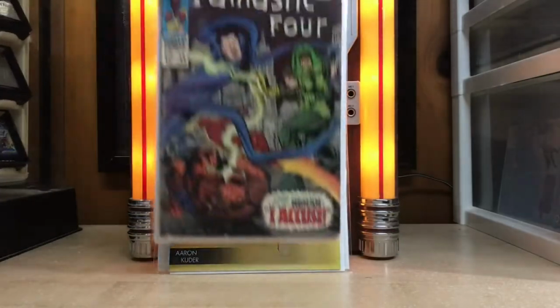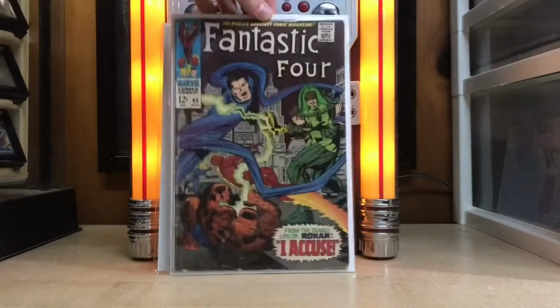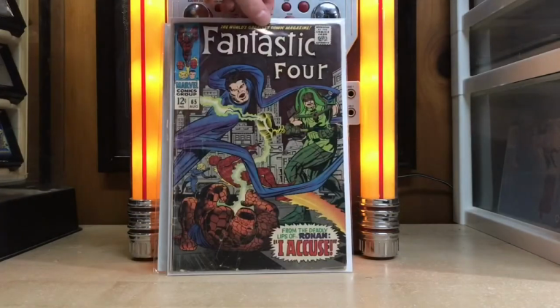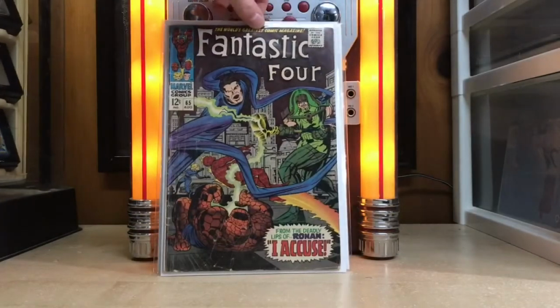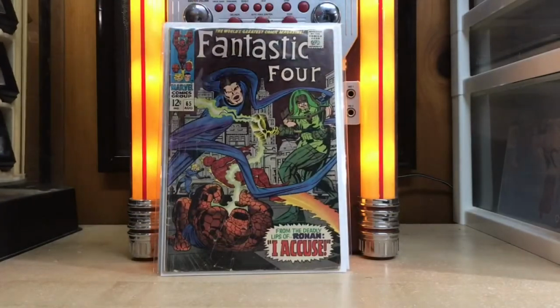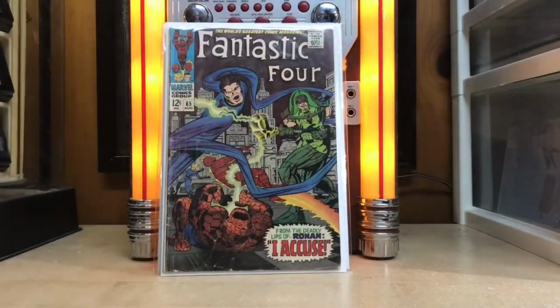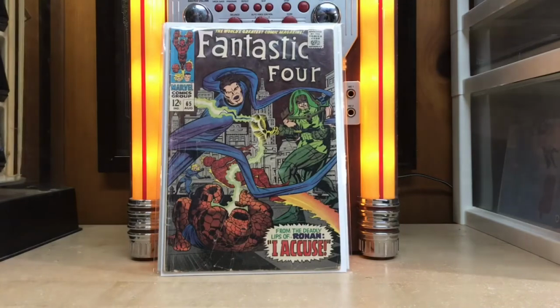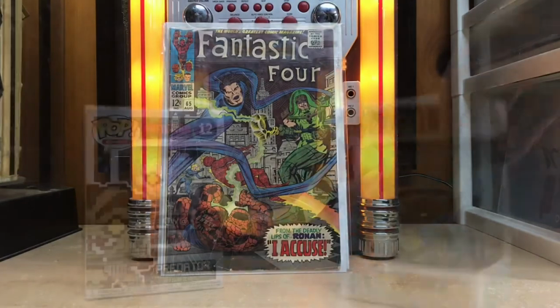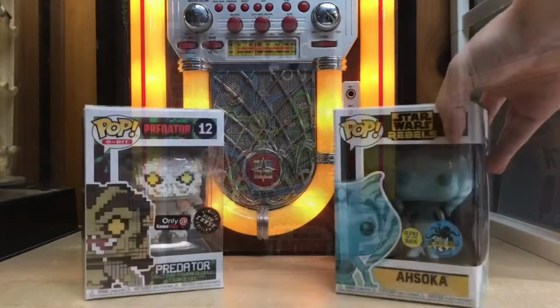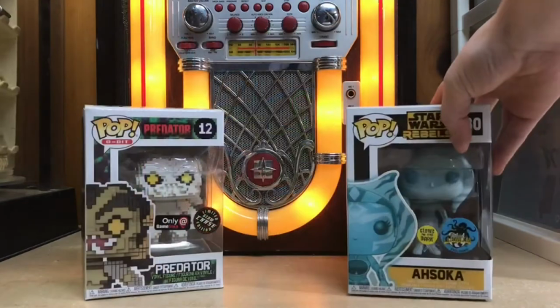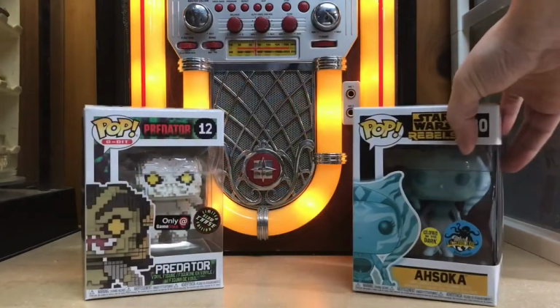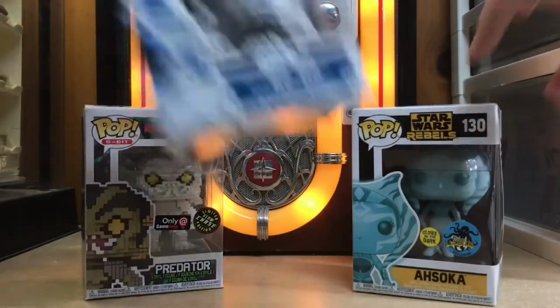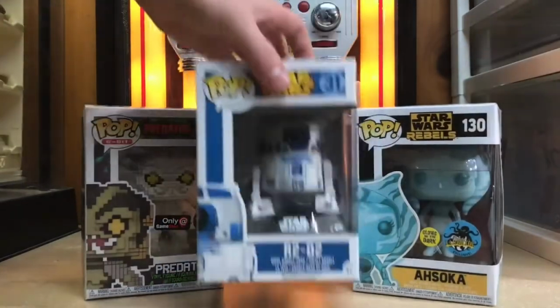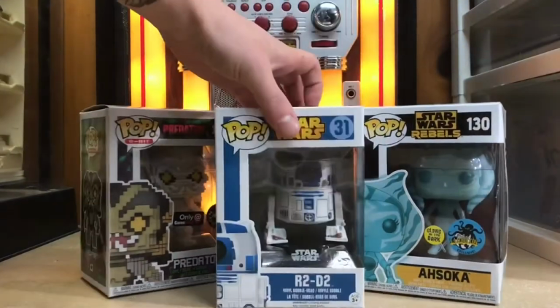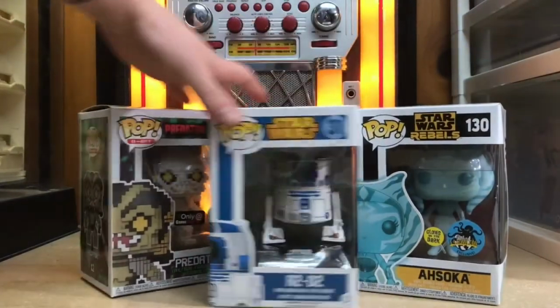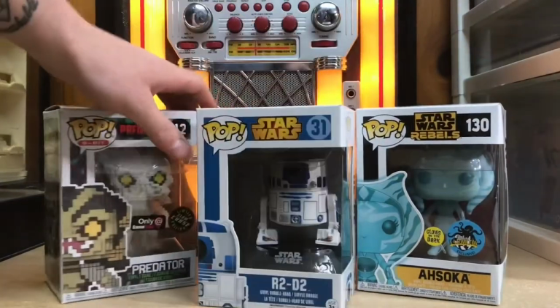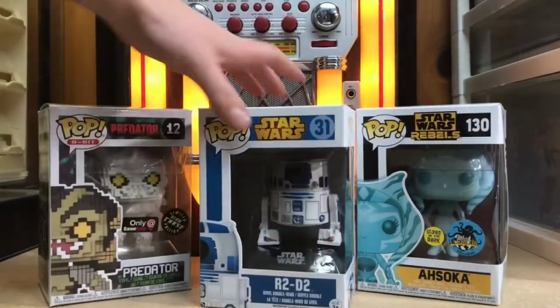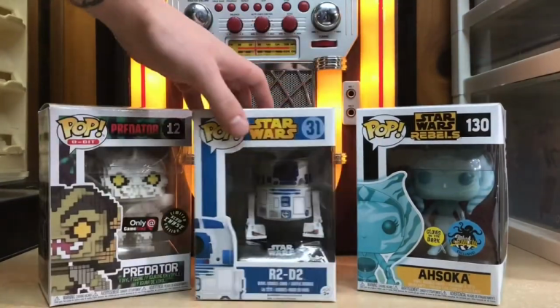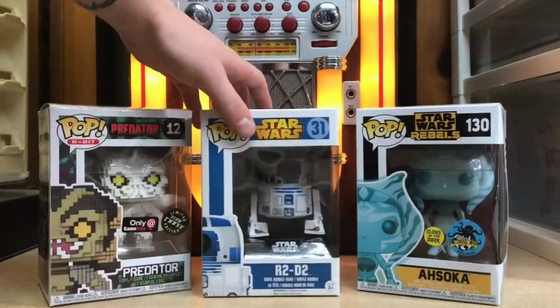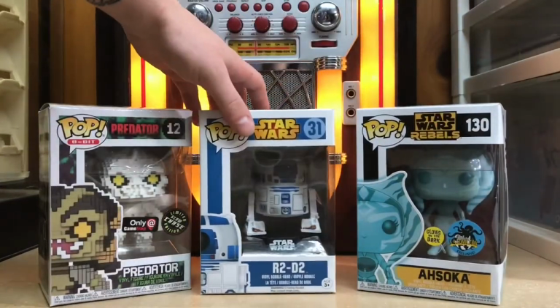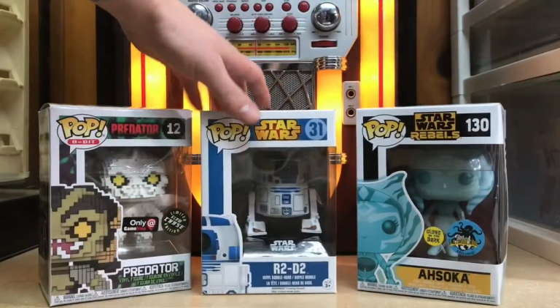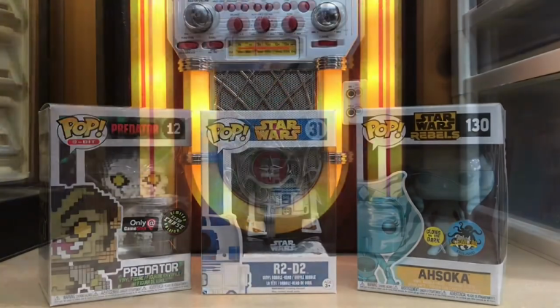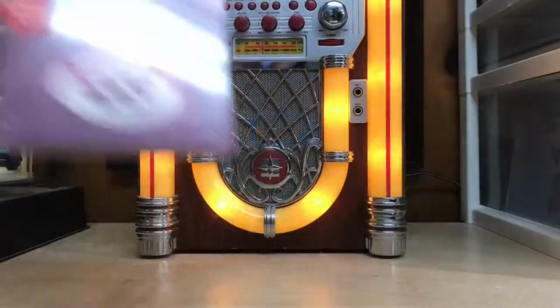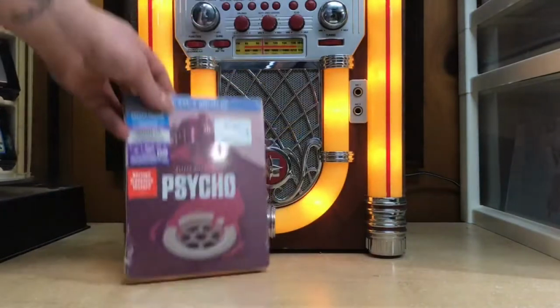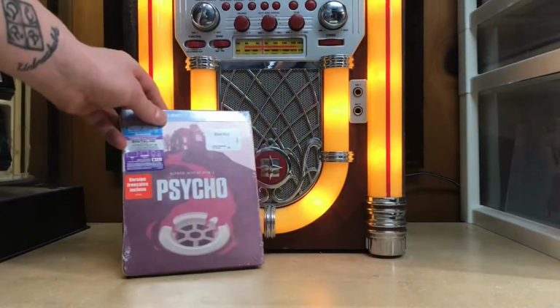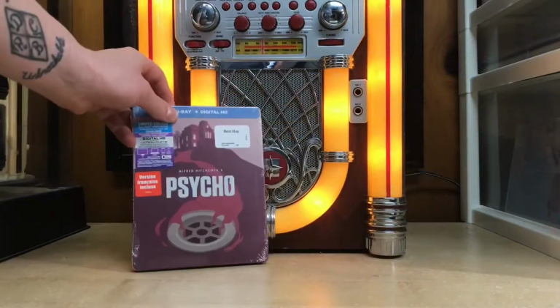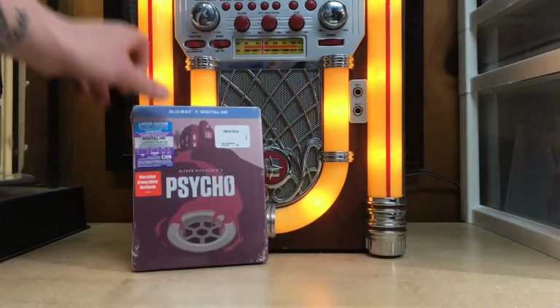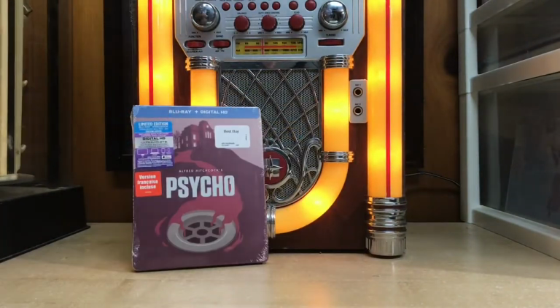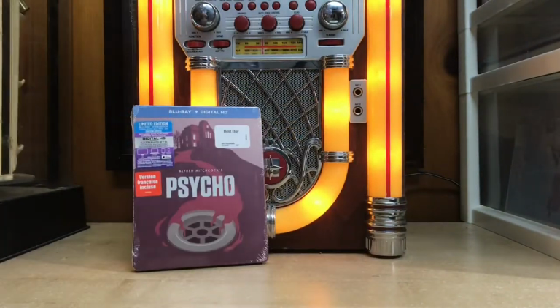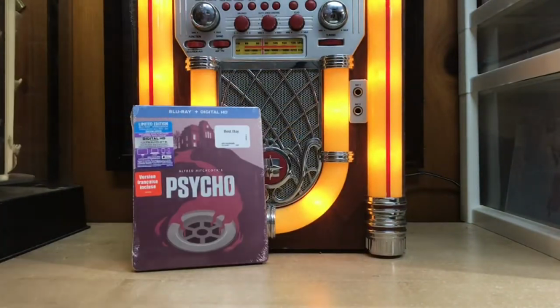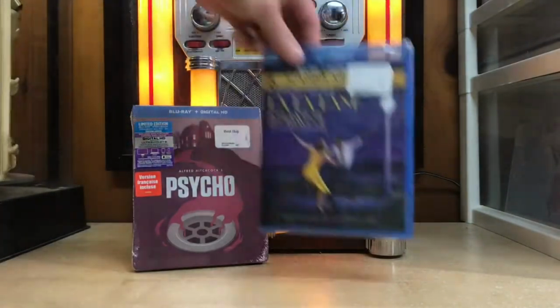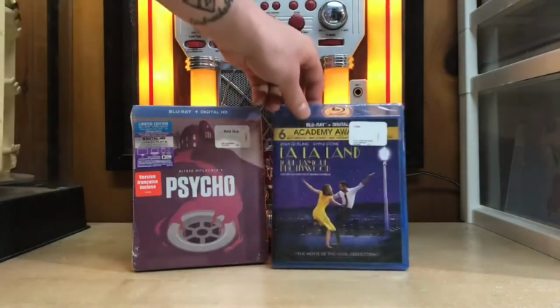Welcome to Jukebox Comics. We will see comic book hauls, things comic book related, and stuff I find interesting. So sit back, relax, and enjoy today's show.